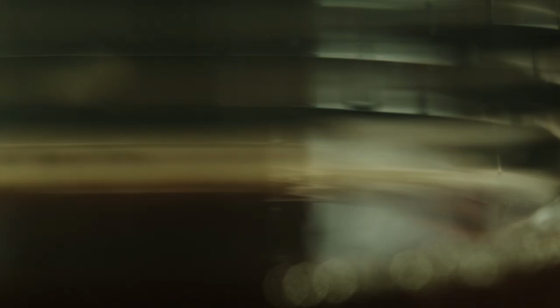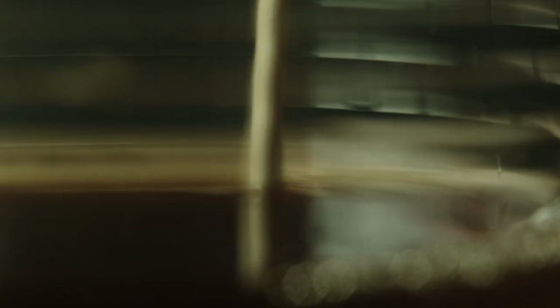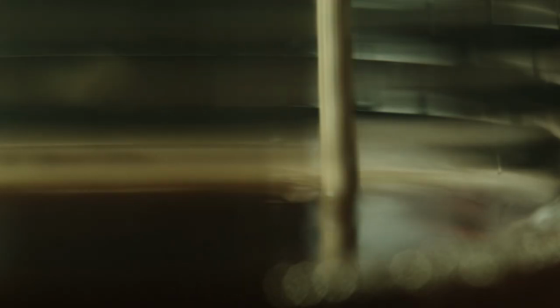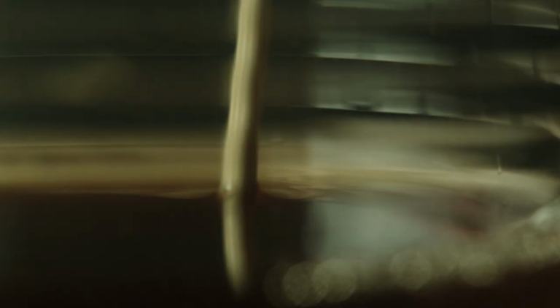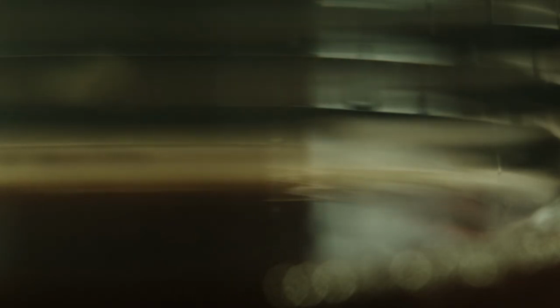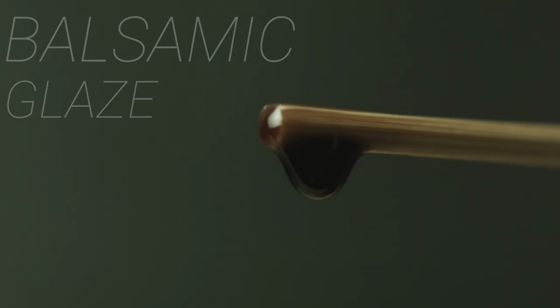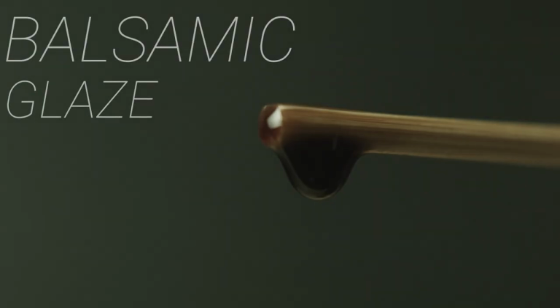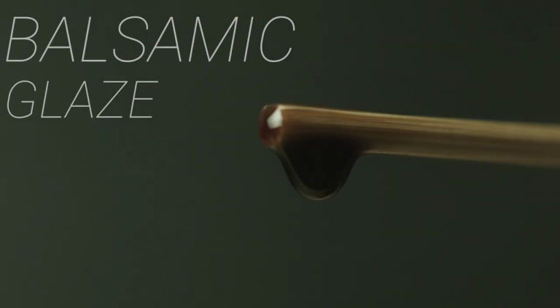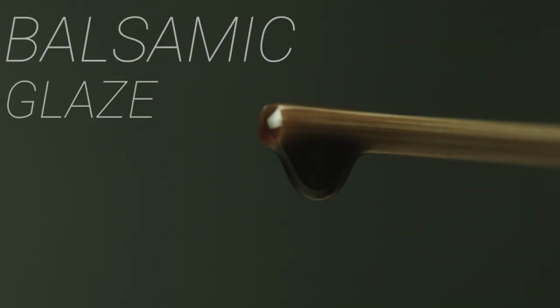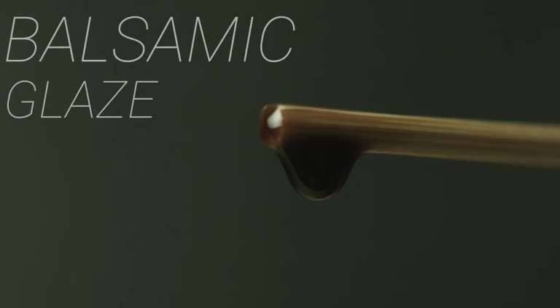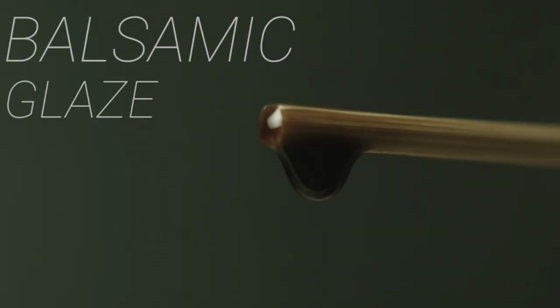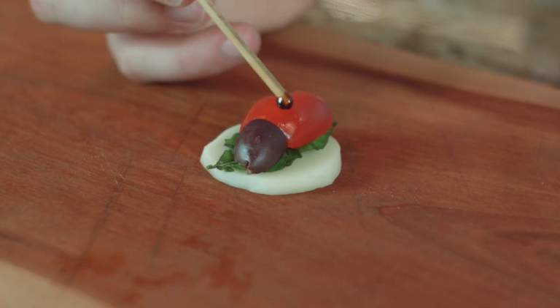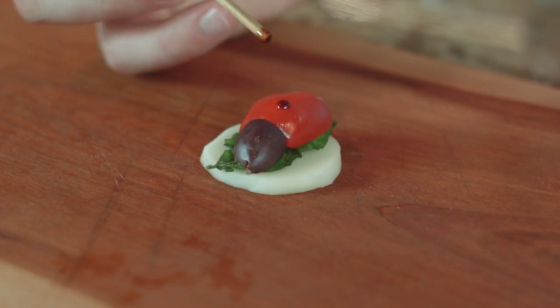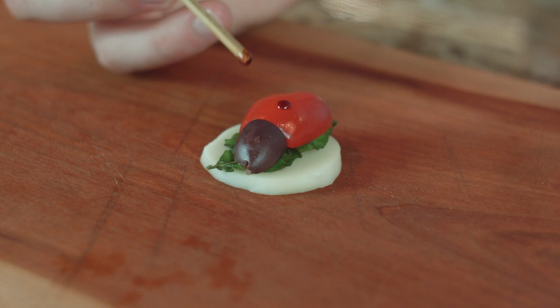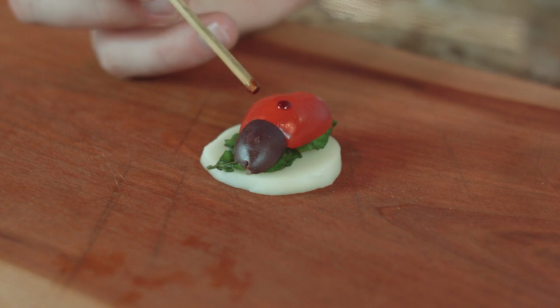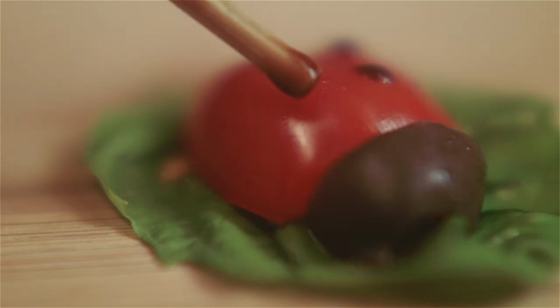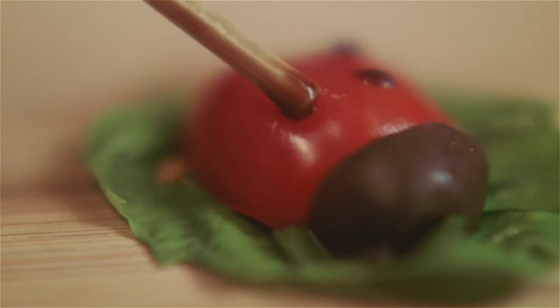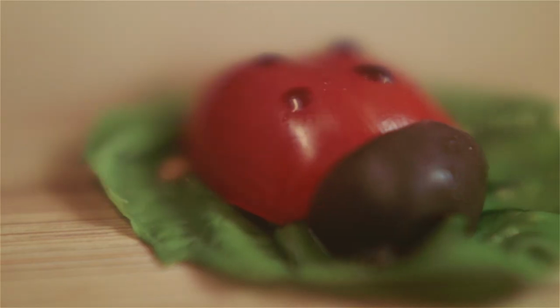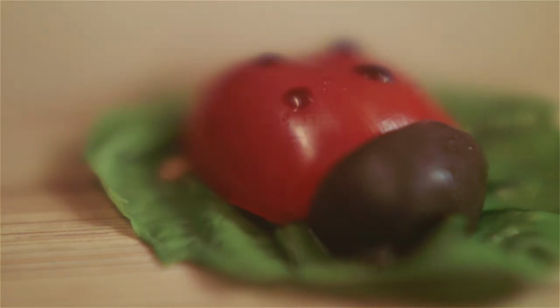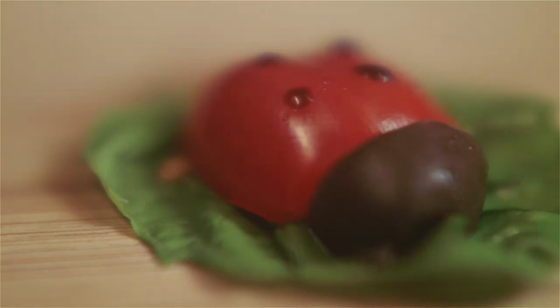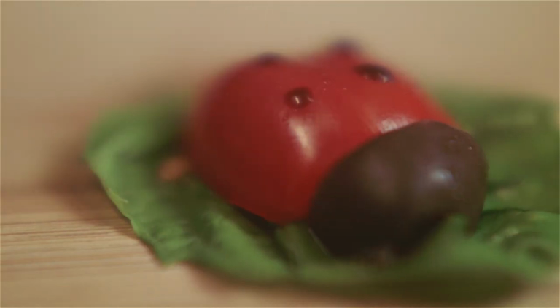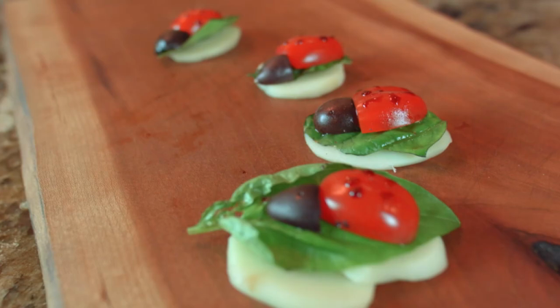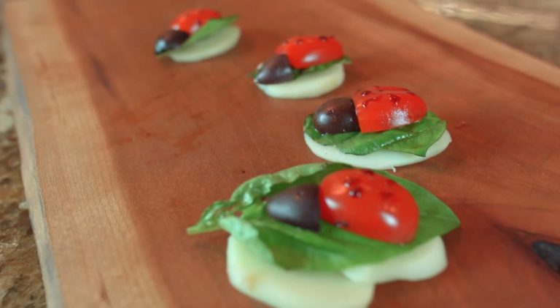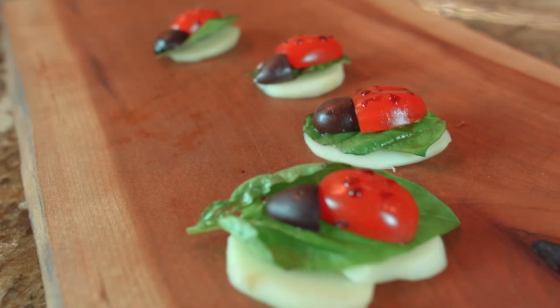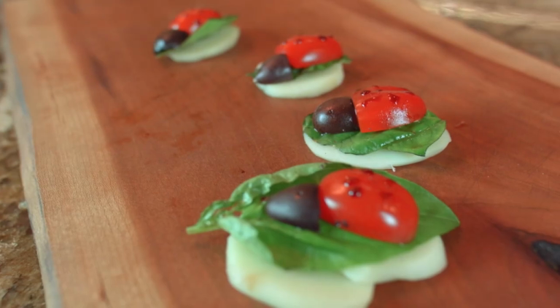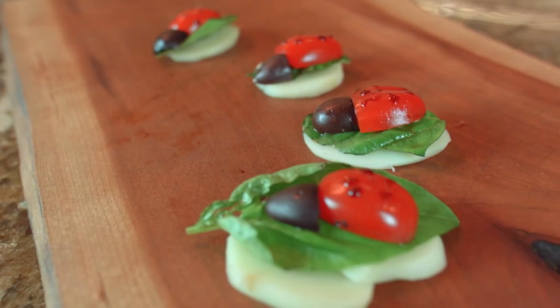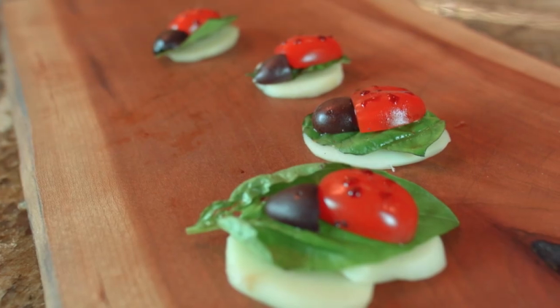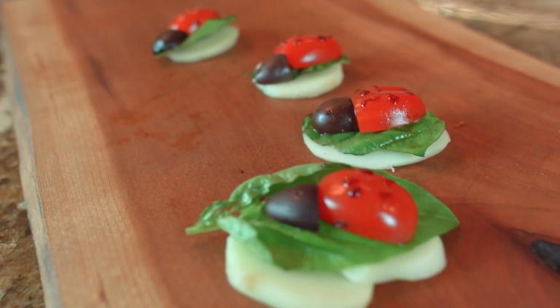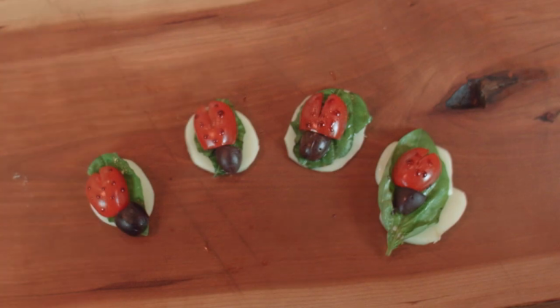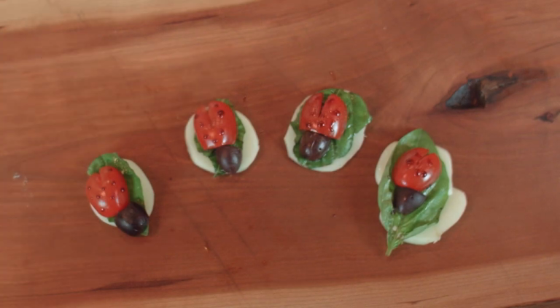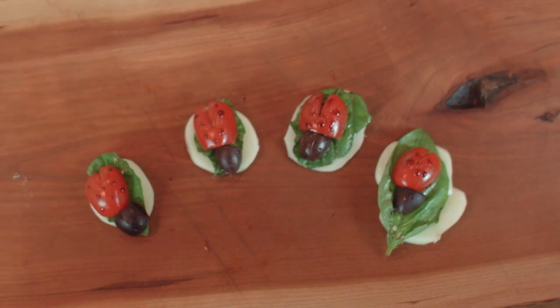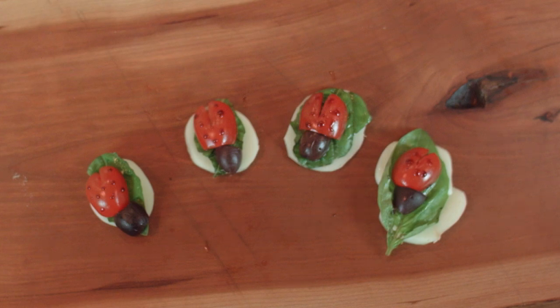For nice round spots, dab some balsamic glaze. And there you have it! A cute, delicious, bite-sized caprese salad to serve your friends or family.